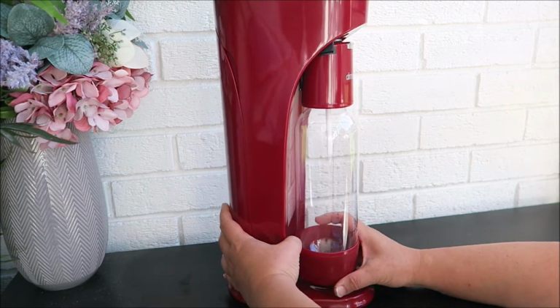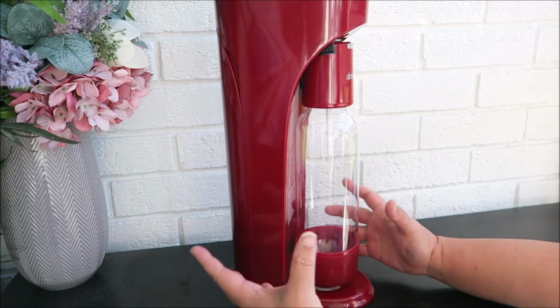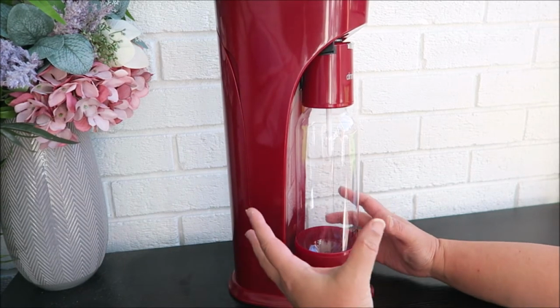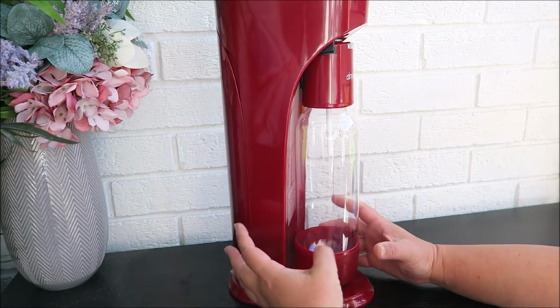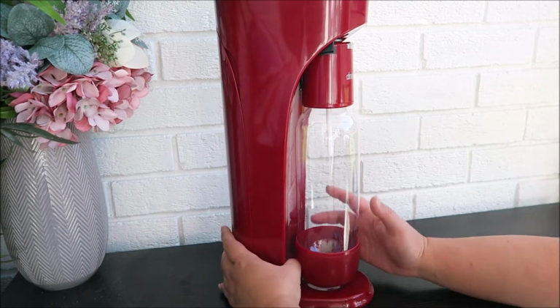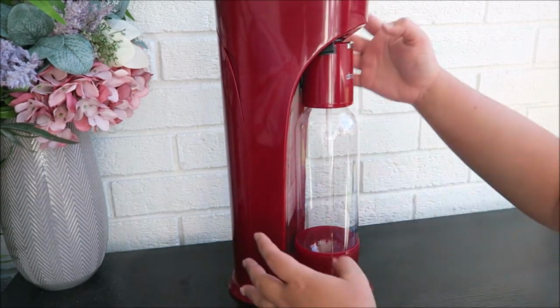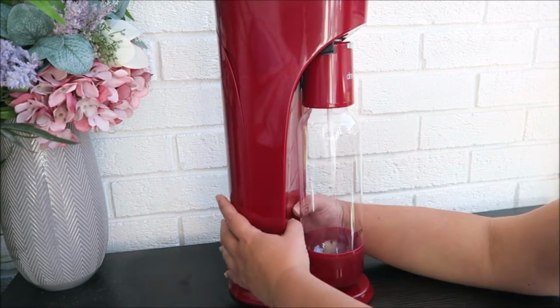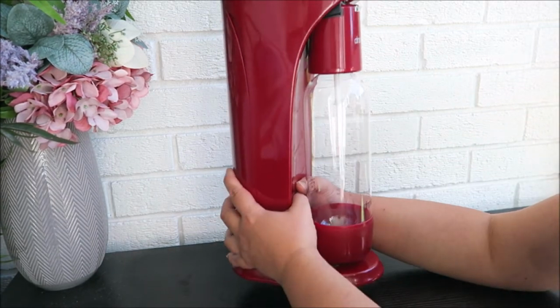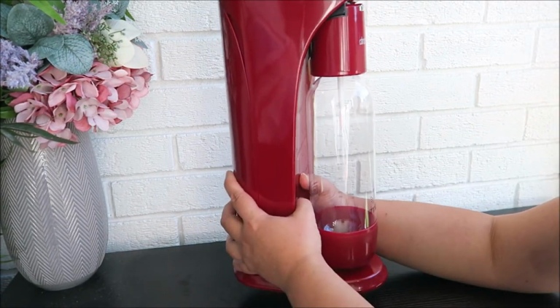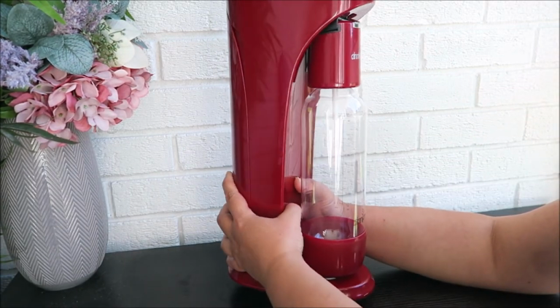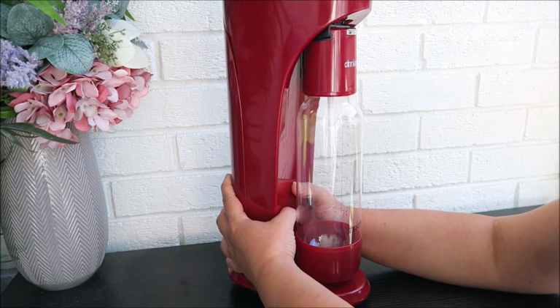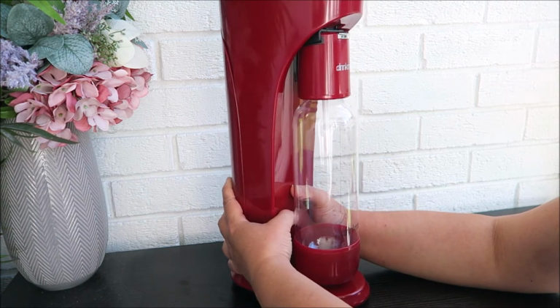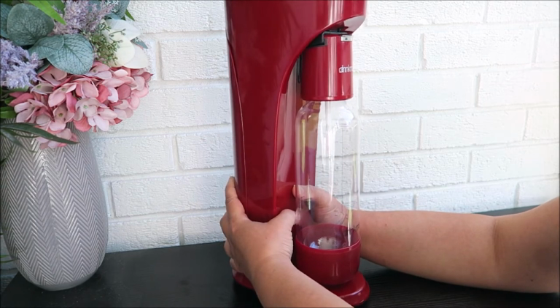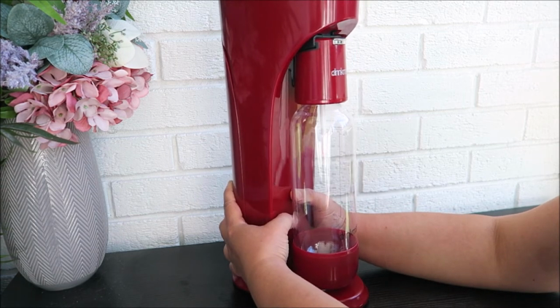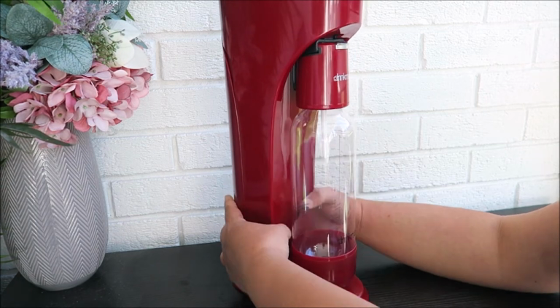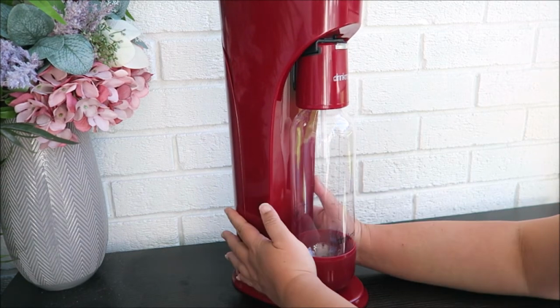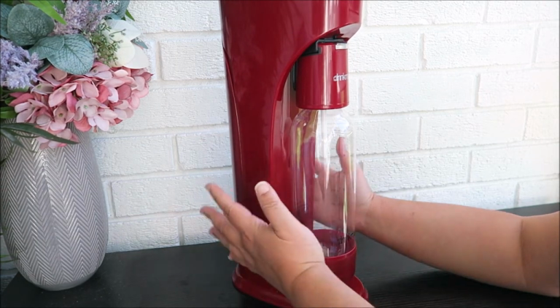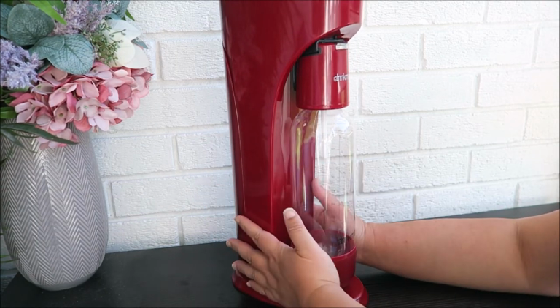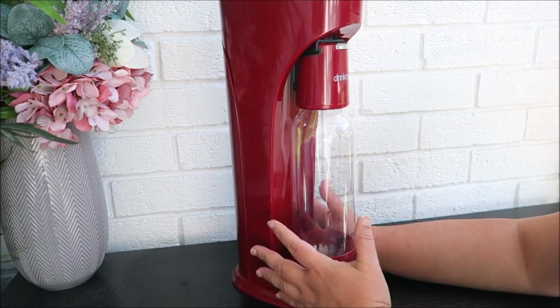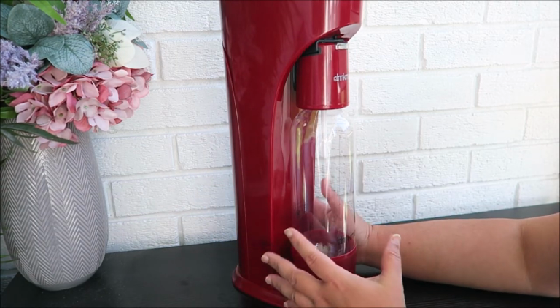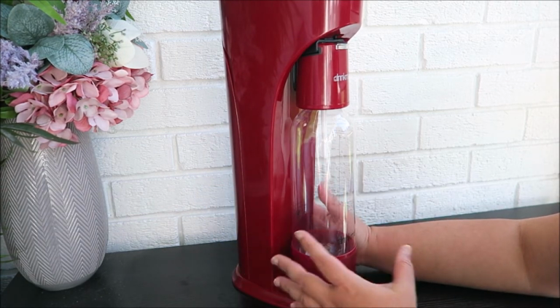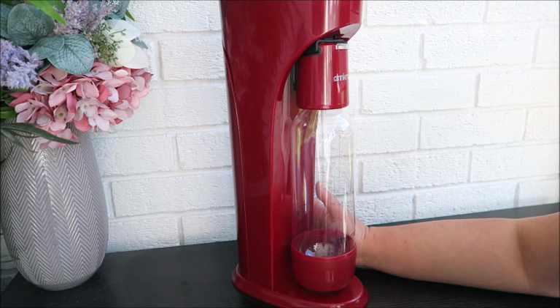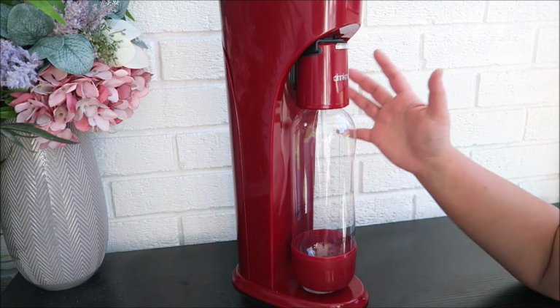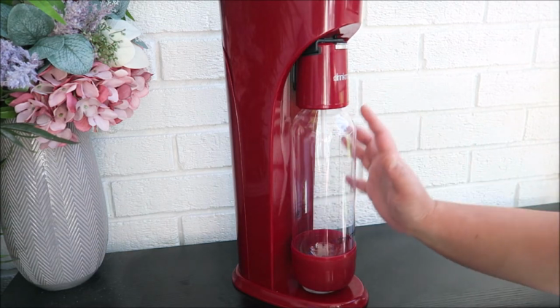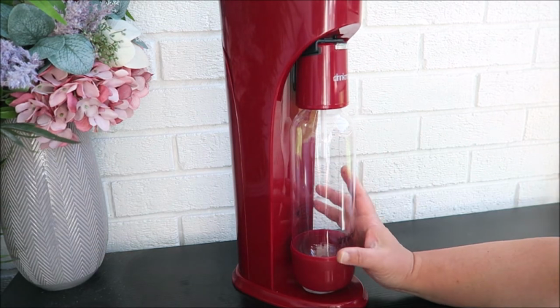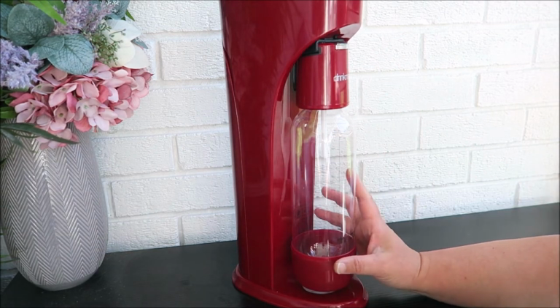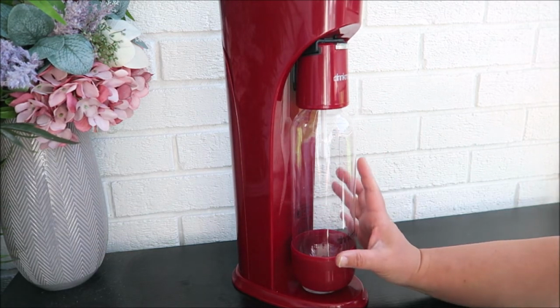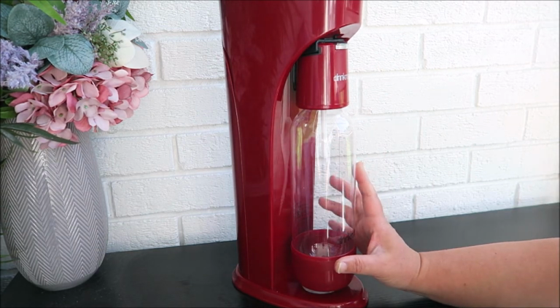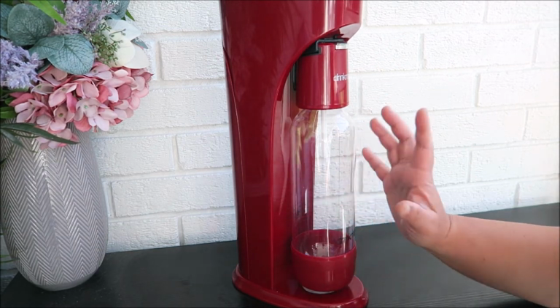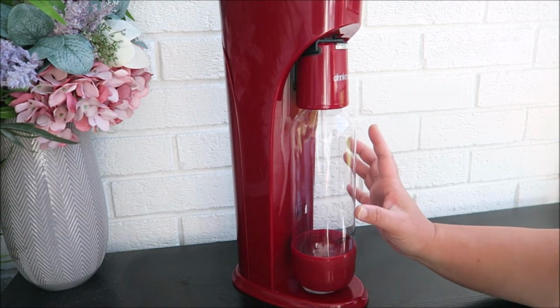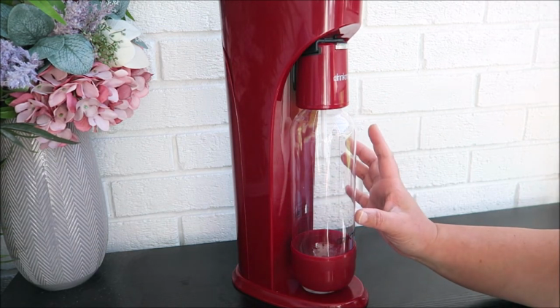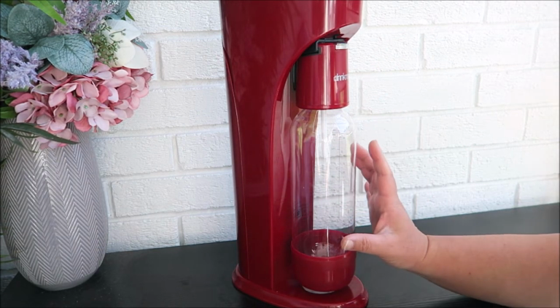Now as you can see, it's a bit heavier — I need to use two hands to lift it up, which is quite nice because I like it to be a bit heavy. Otherwise, when it's too lightweight, it will just wobble.